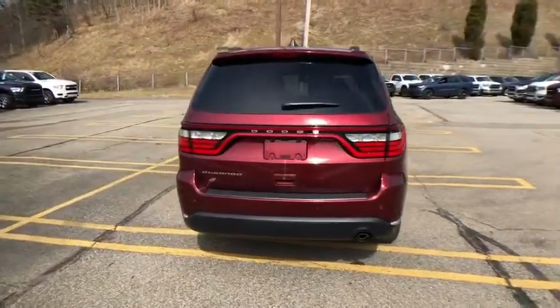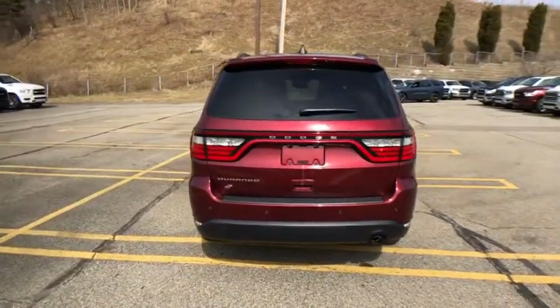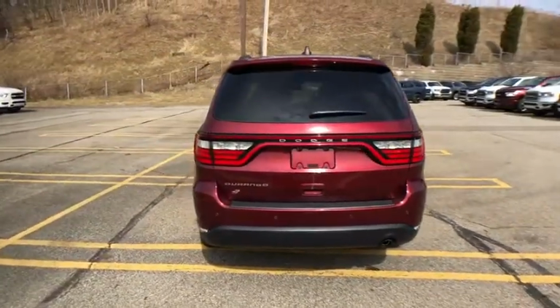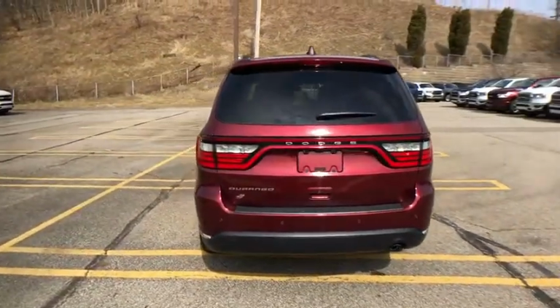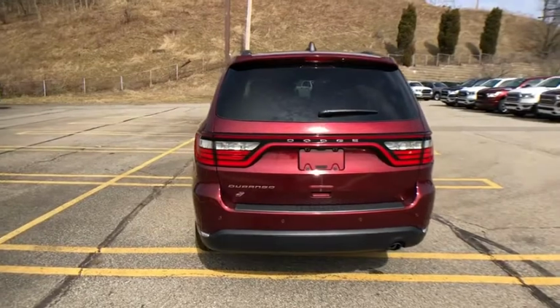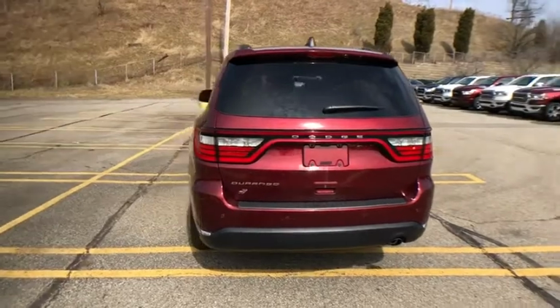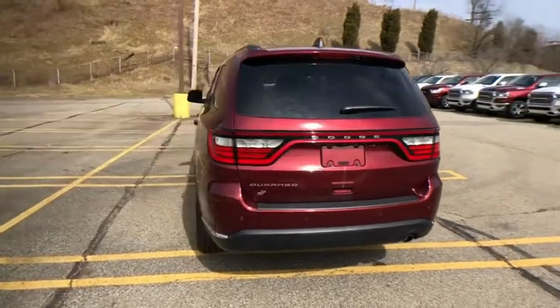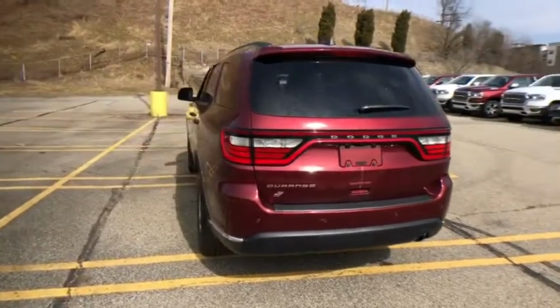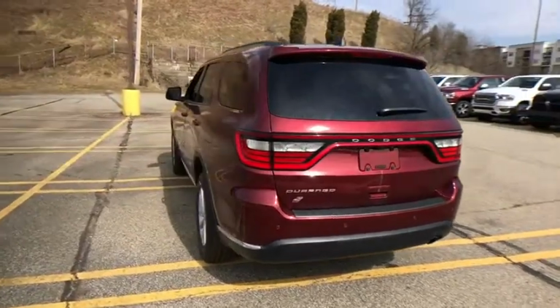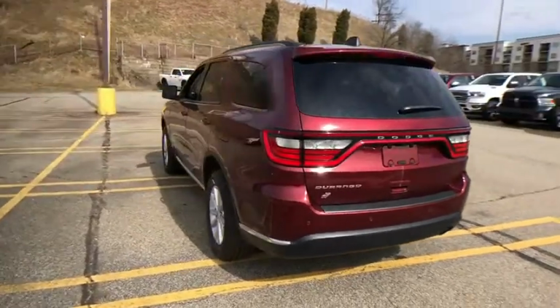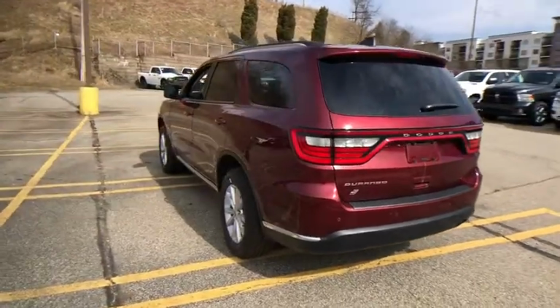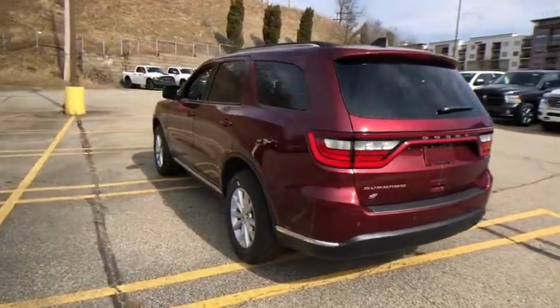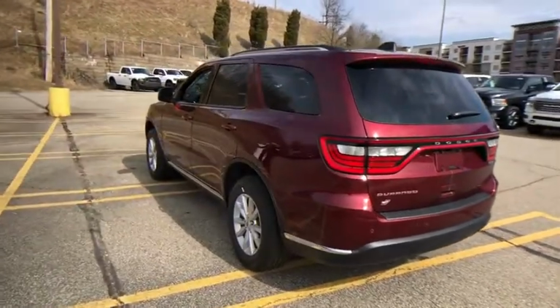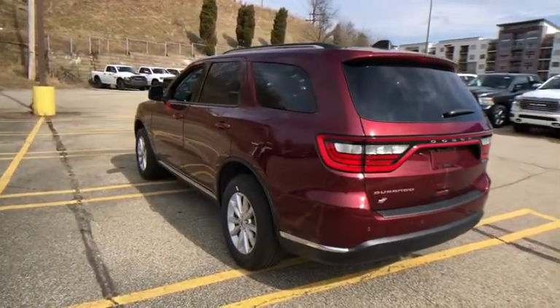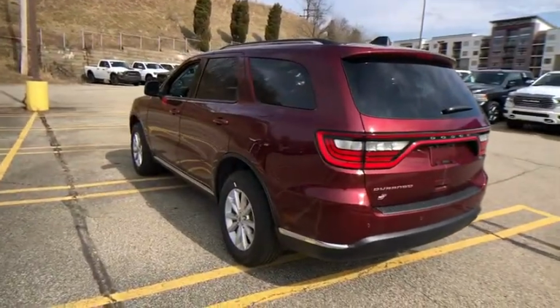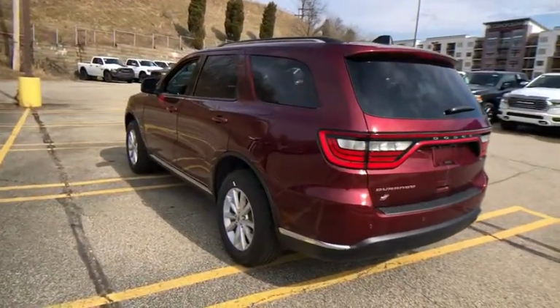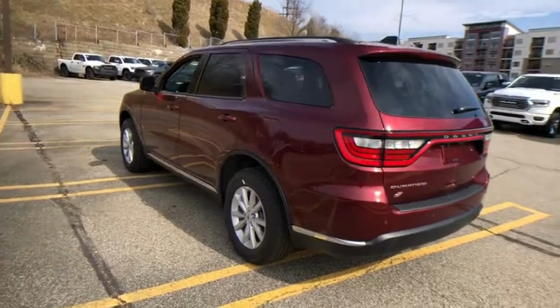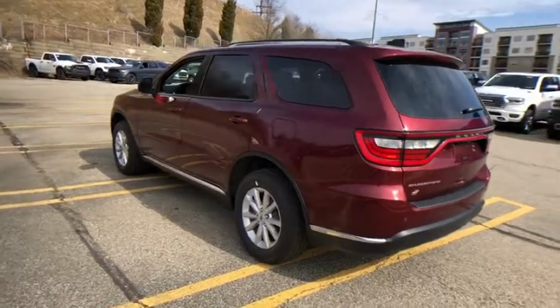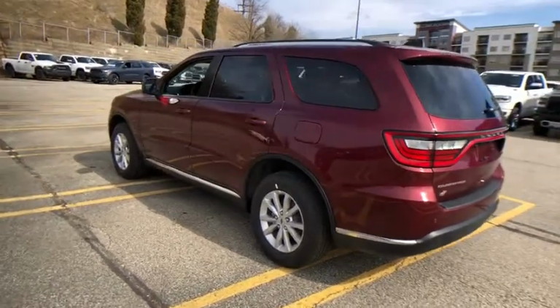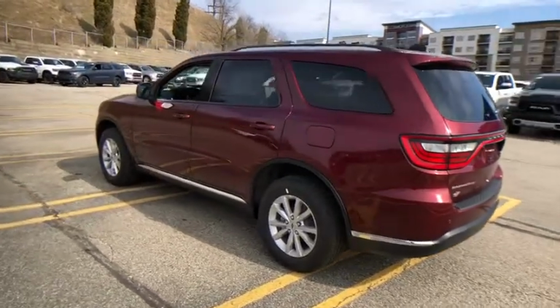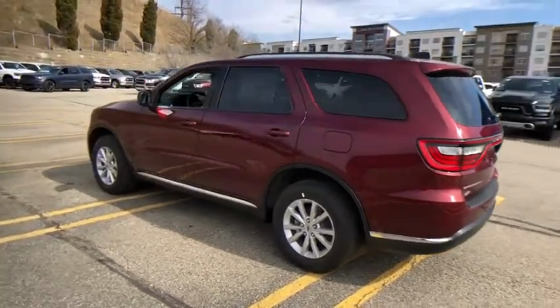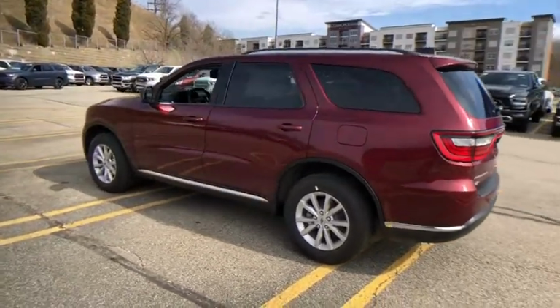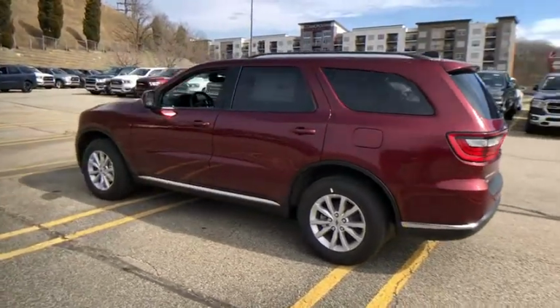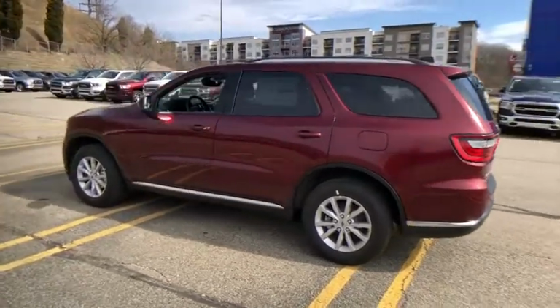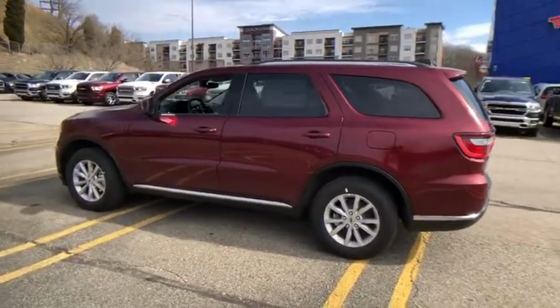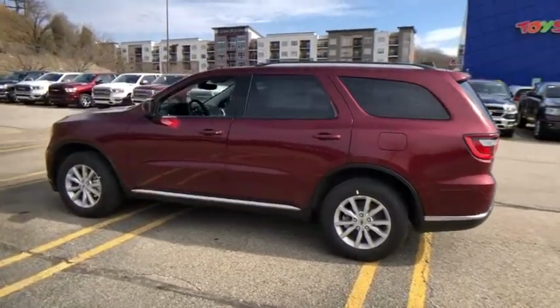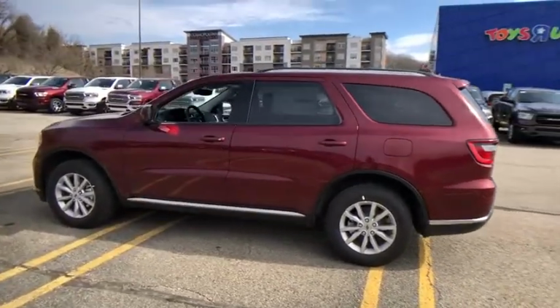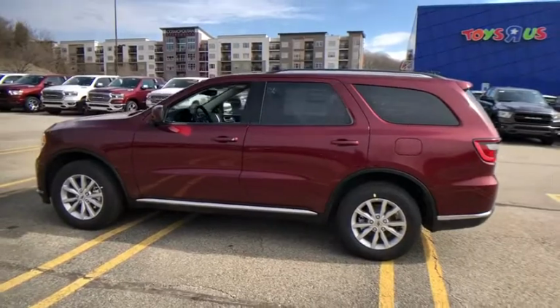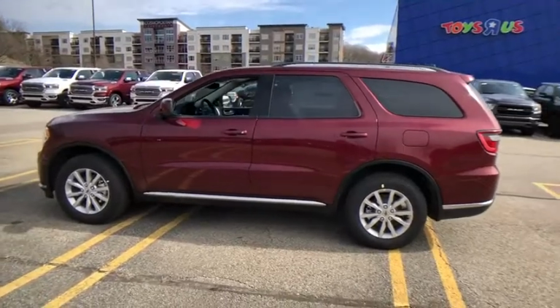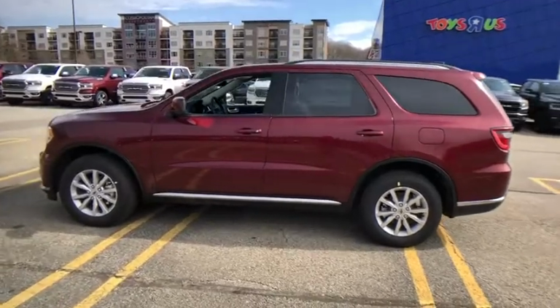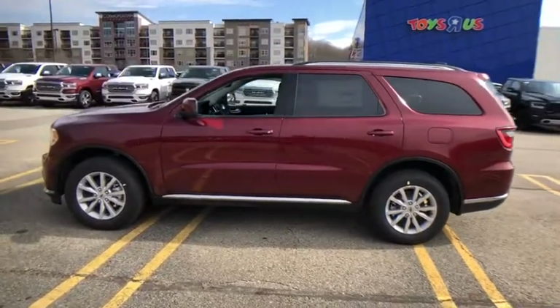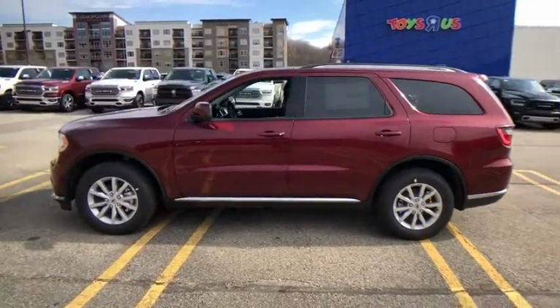Here are some of this vehicle's great options: back-up camera, keyless entry, steering wheel audio controls, traction control, stability control, all-wheel drive, anti-lock braking system, leather-wrapped steering wheel, Bluetooth.